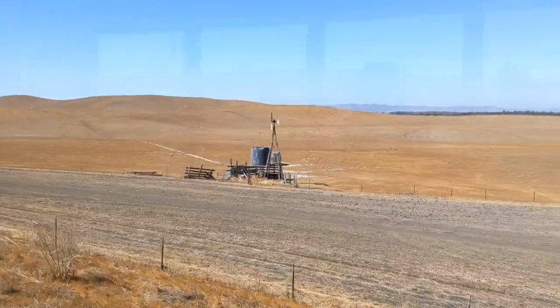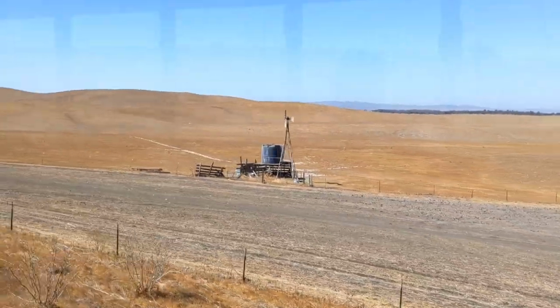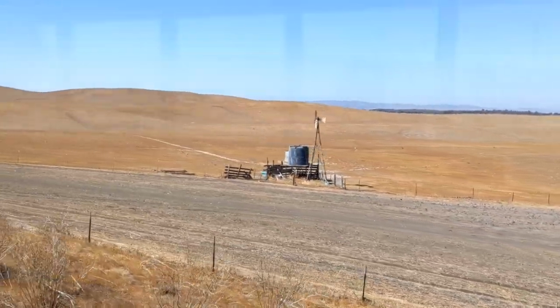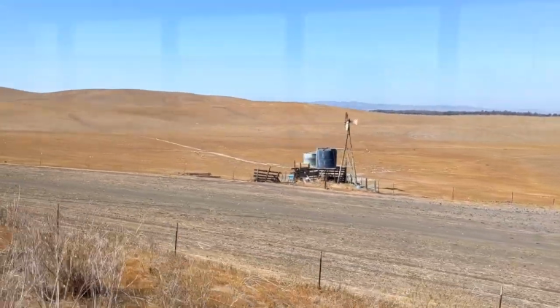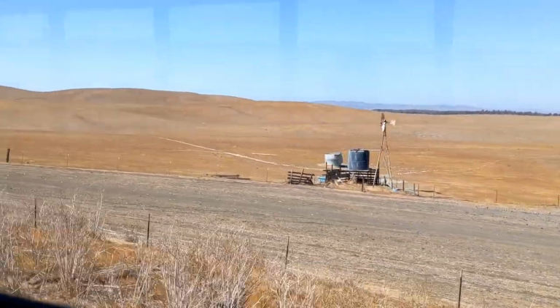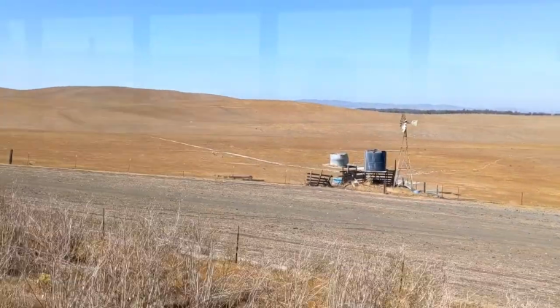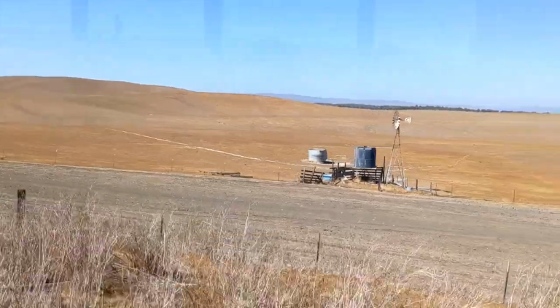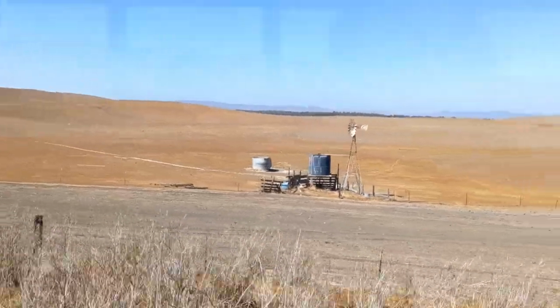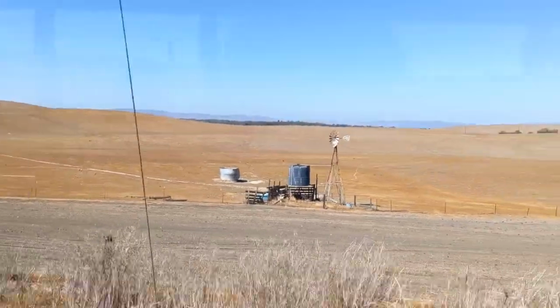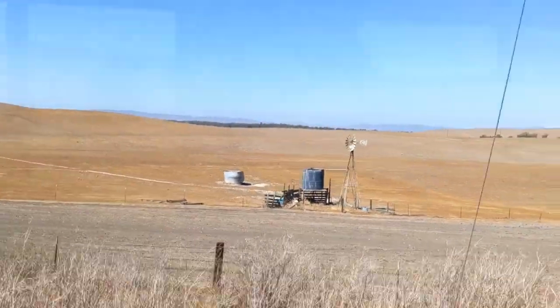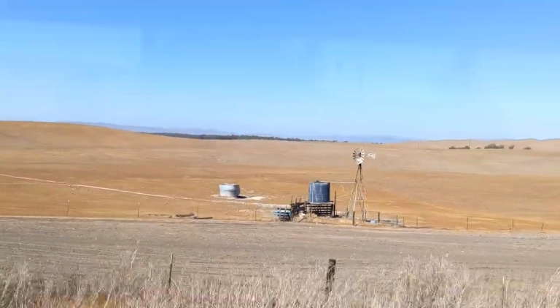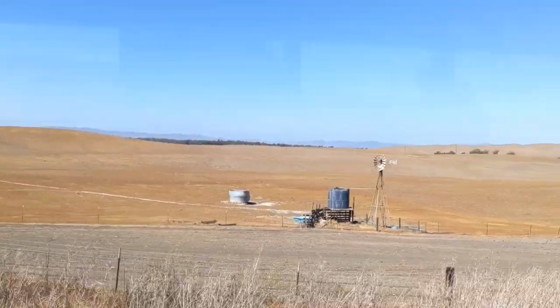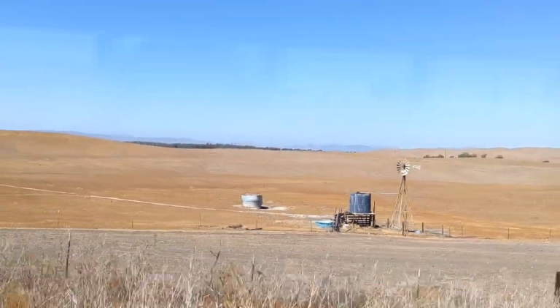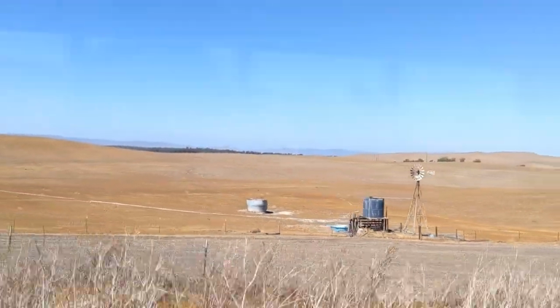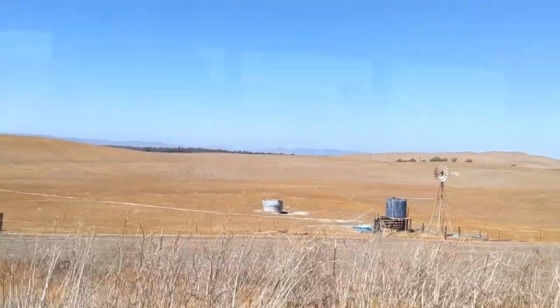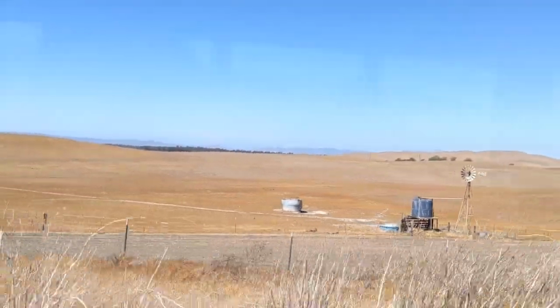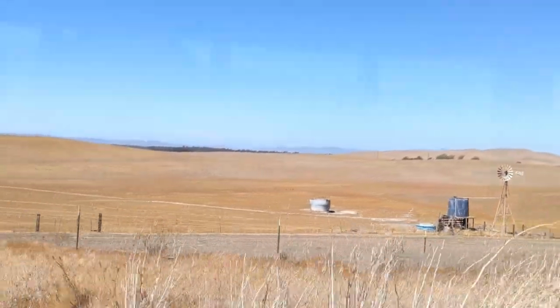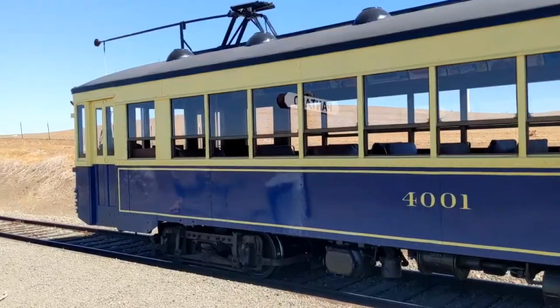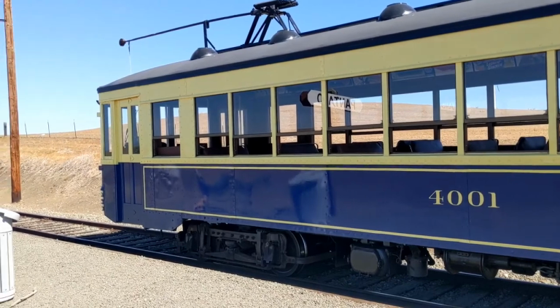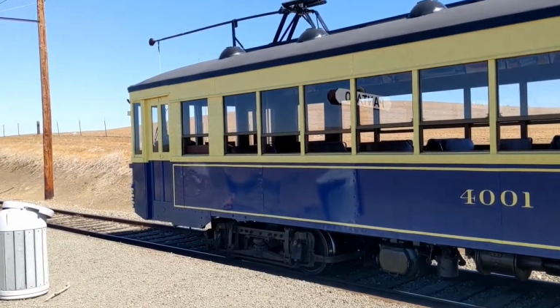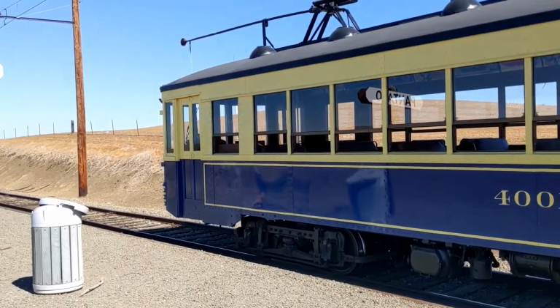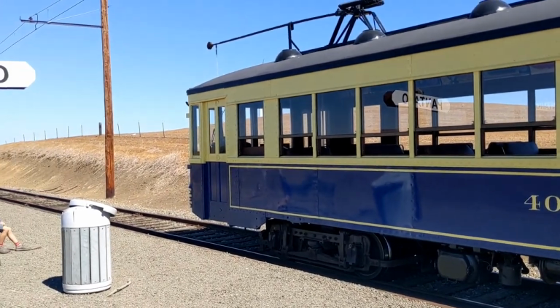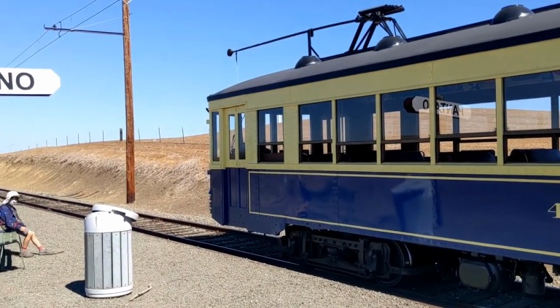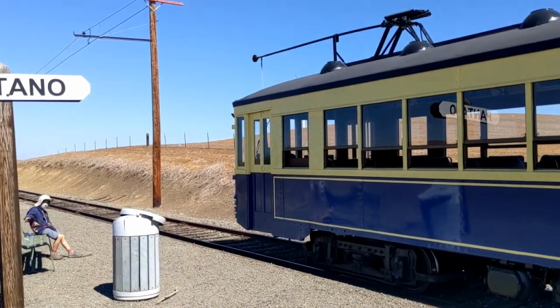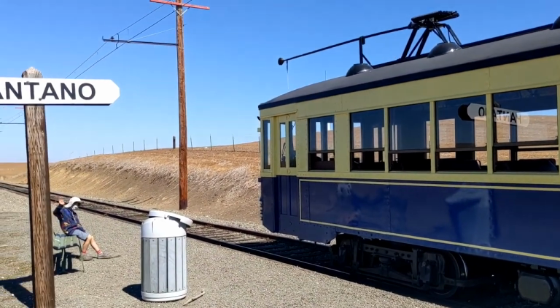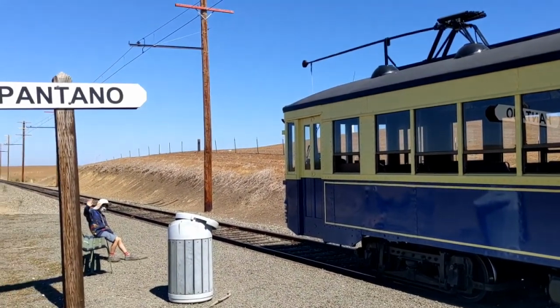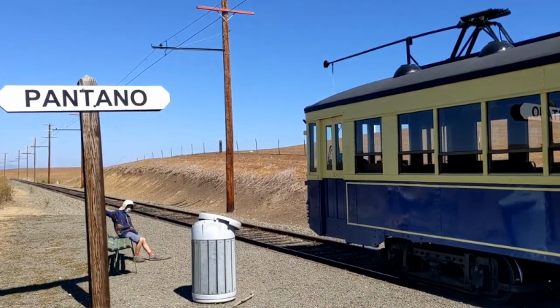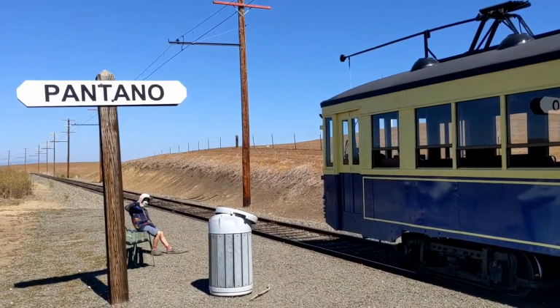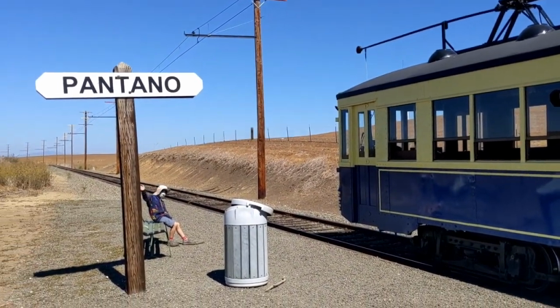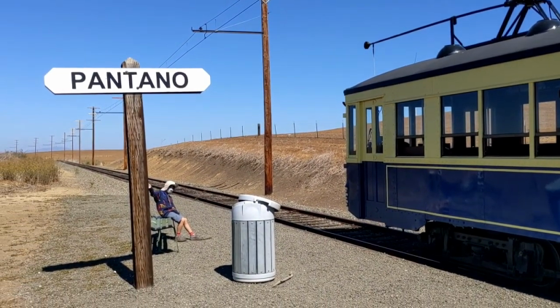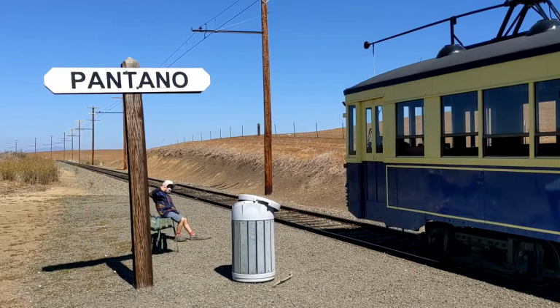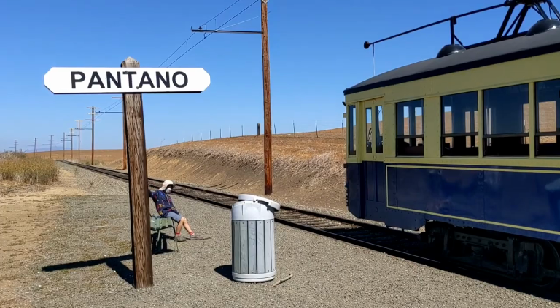And on this side of the track, you can see how California looked 100 years ago. This is a one-hour scenic ride. You'll make a stop at a small station, and then you will return to the depot.